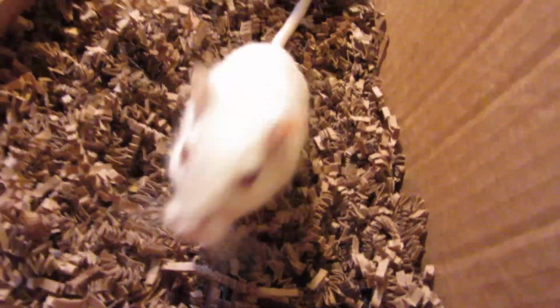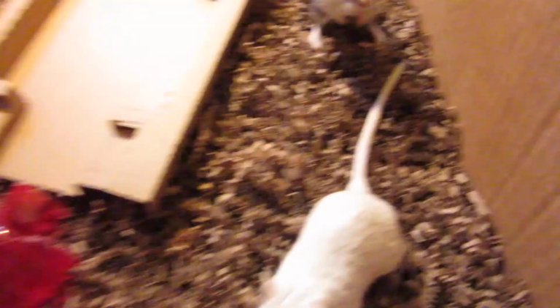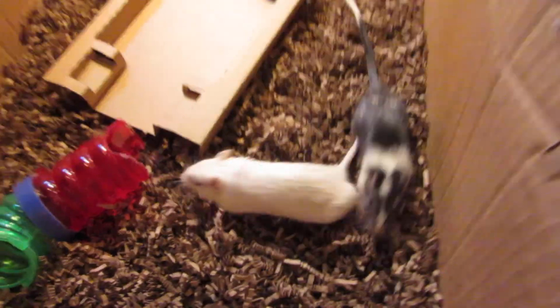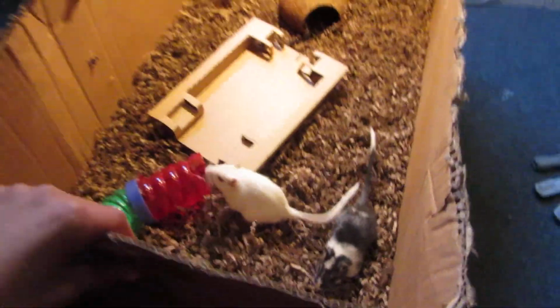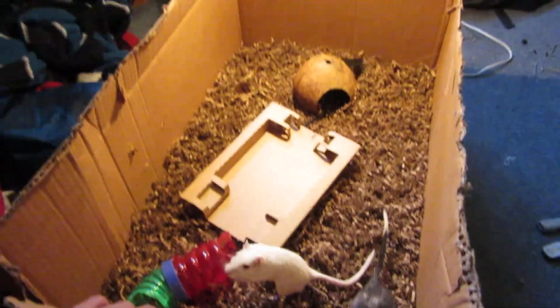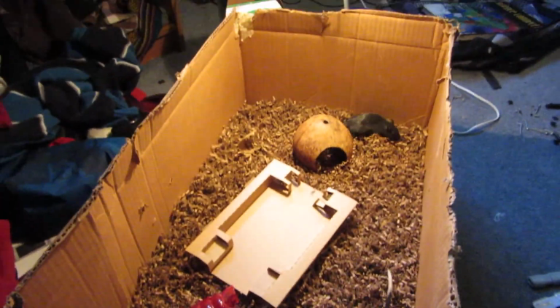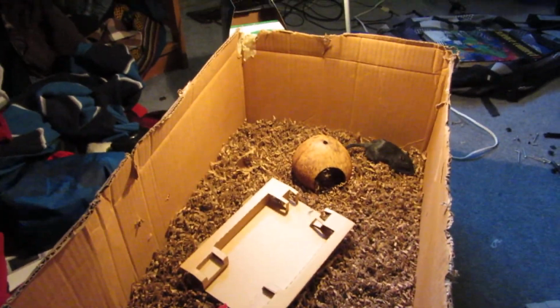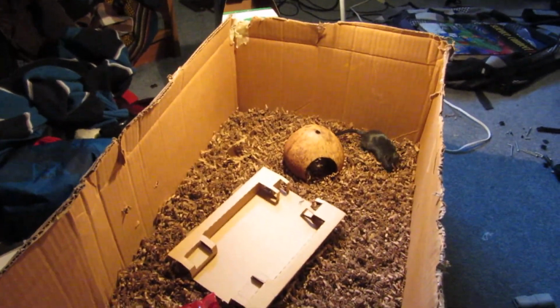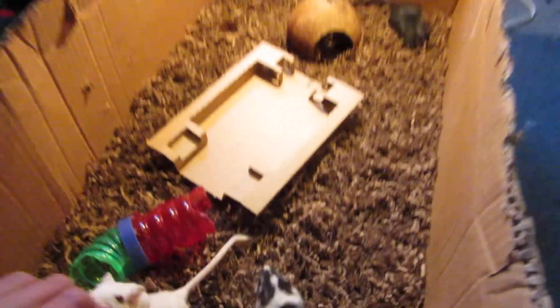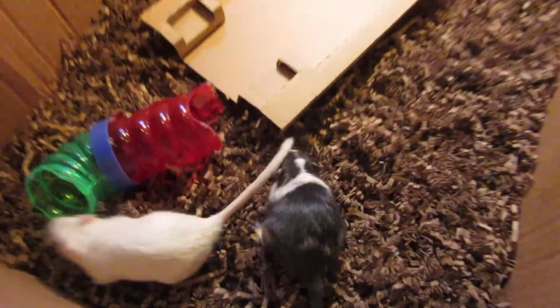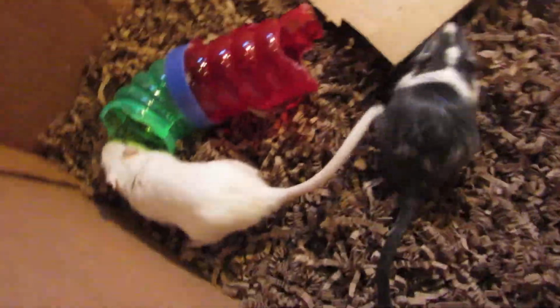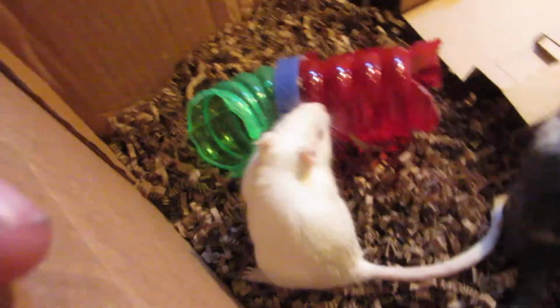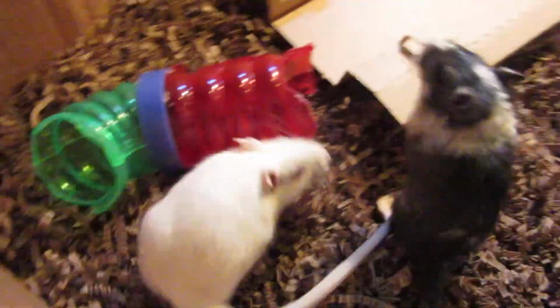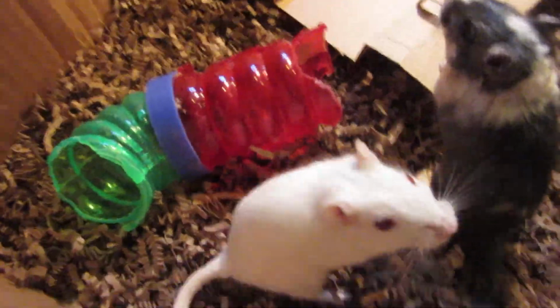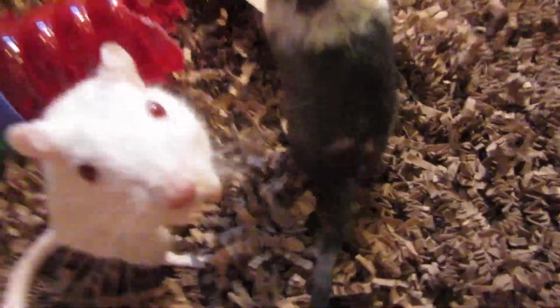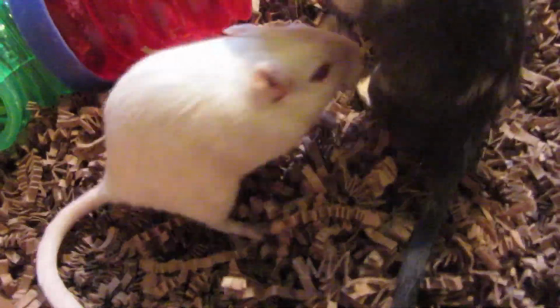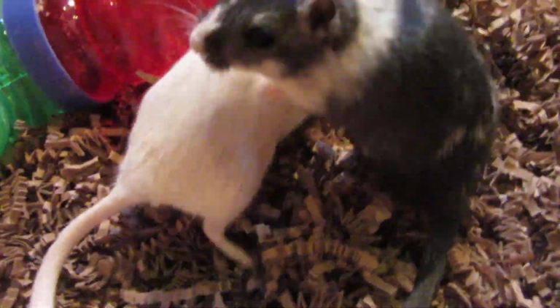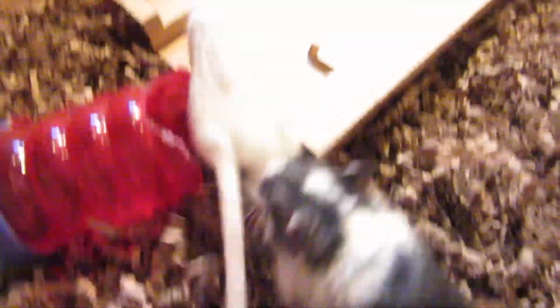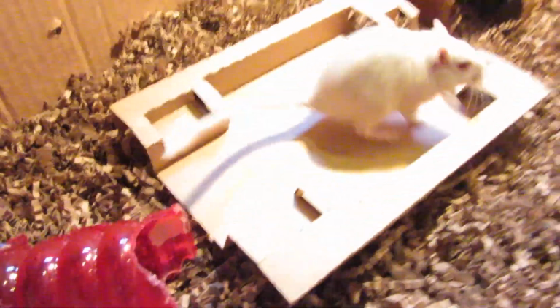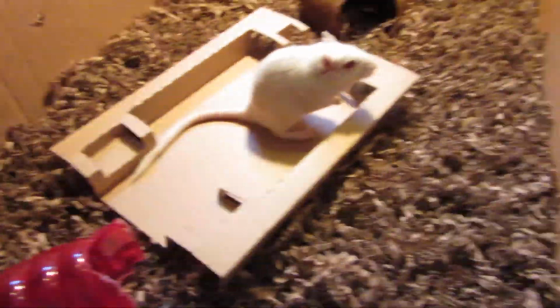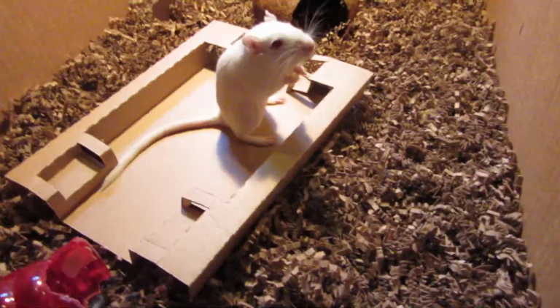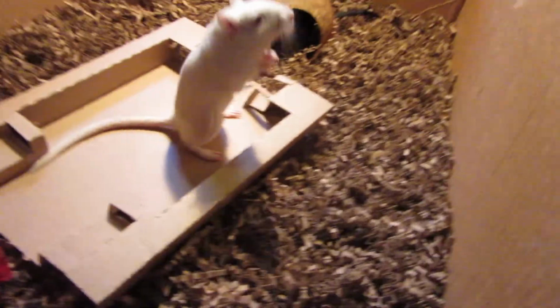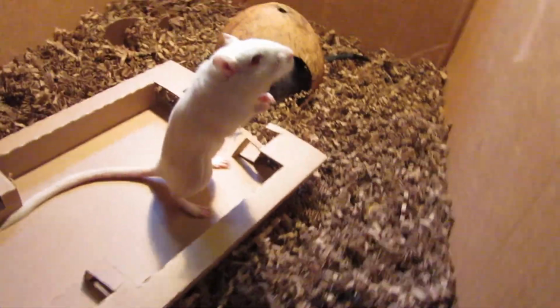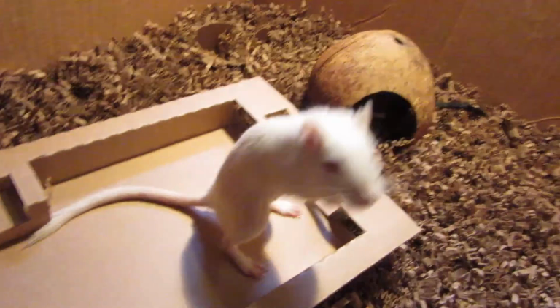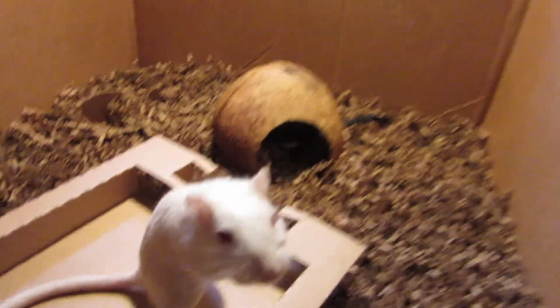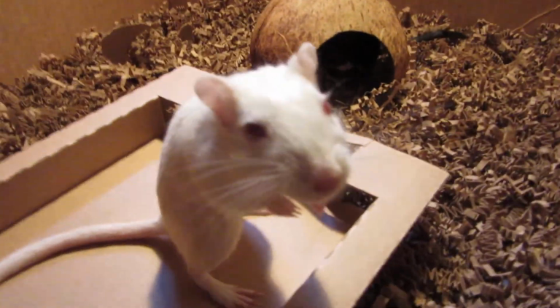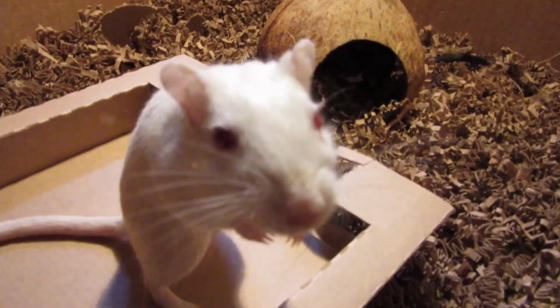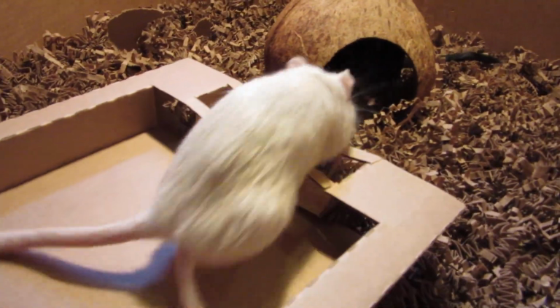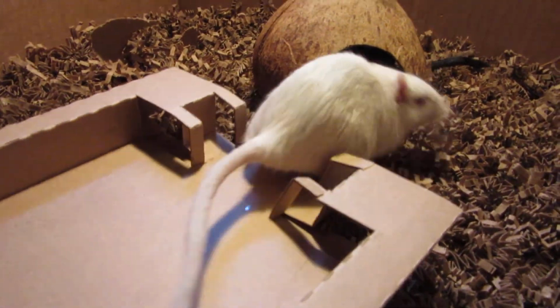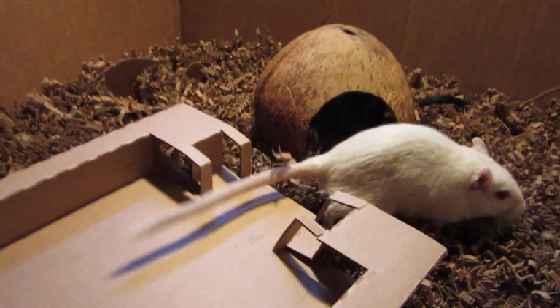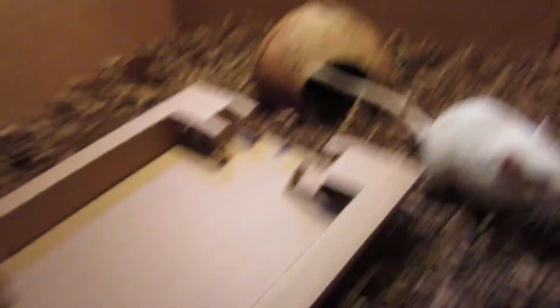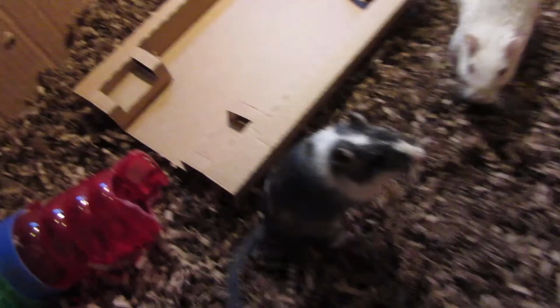What are the gerbils in right now? This is just their little playpen — I built them a playpen here. It's always good to have something where you can just take them around and they're not in the cage all the time.